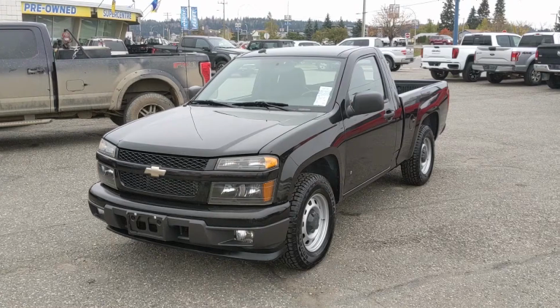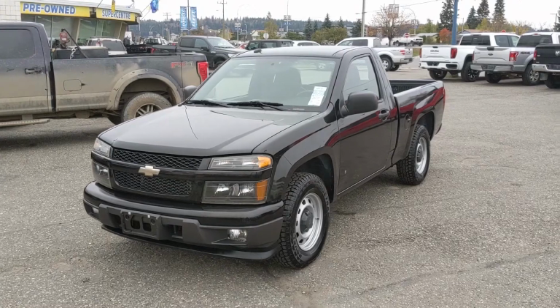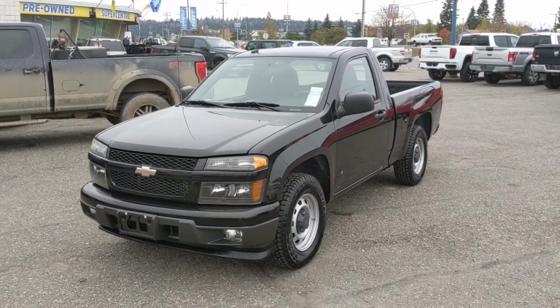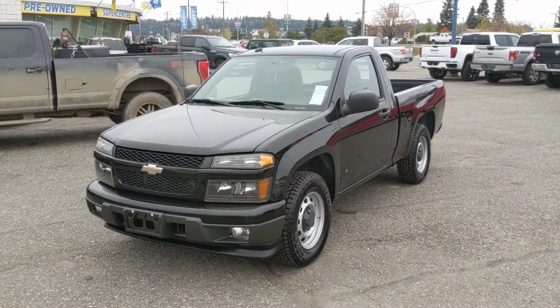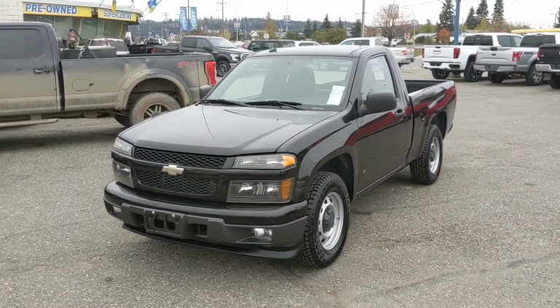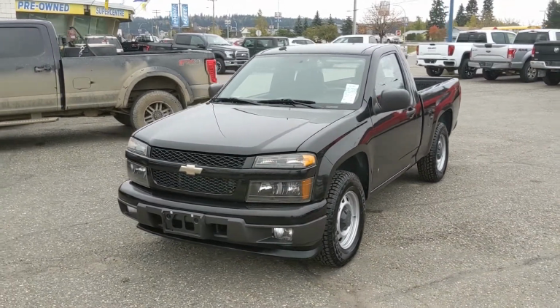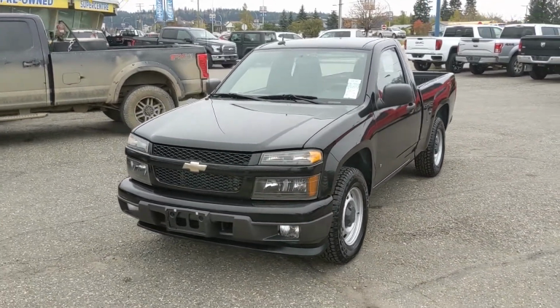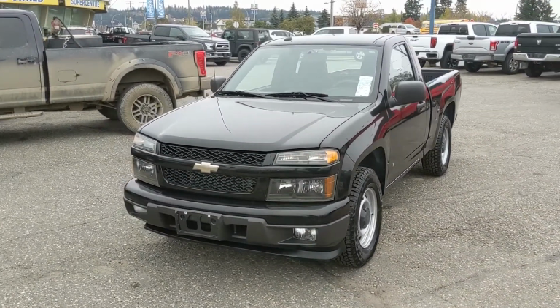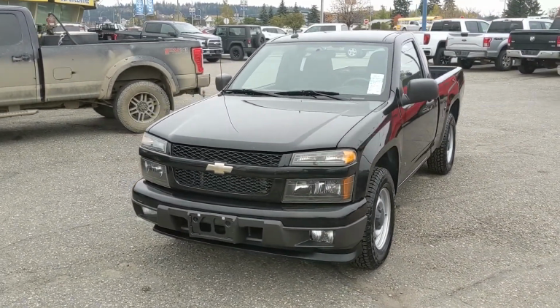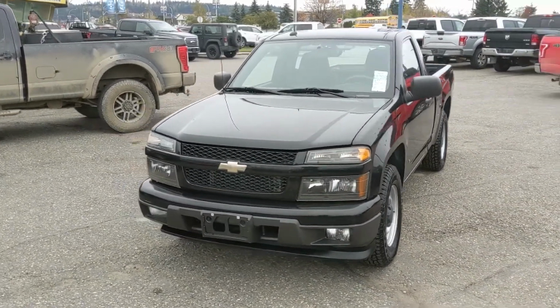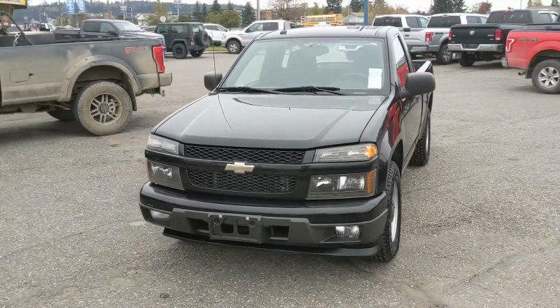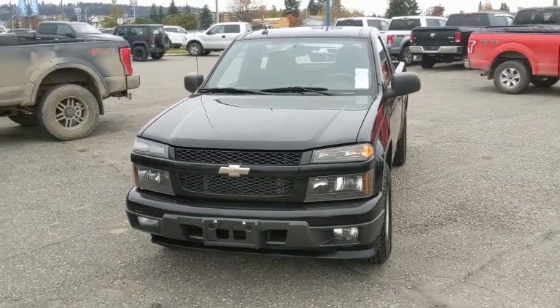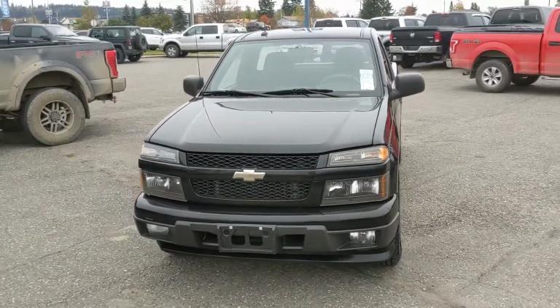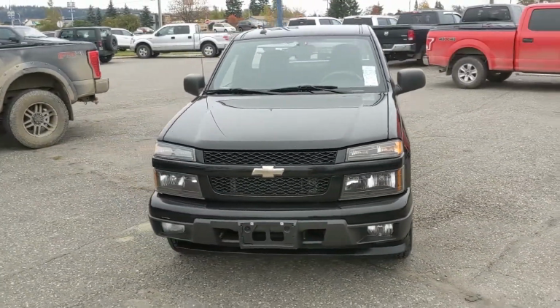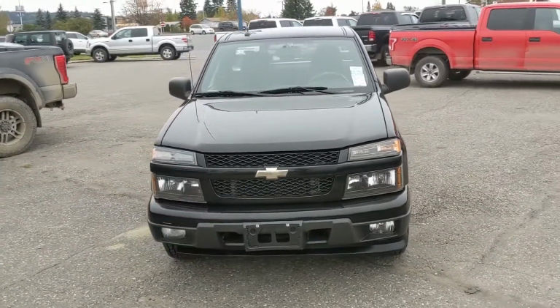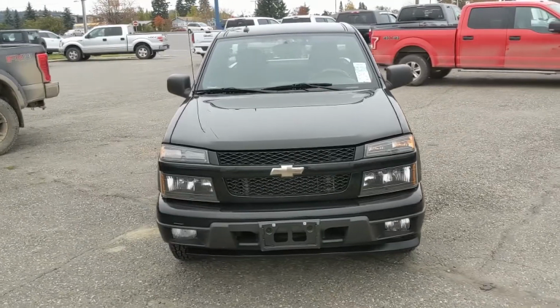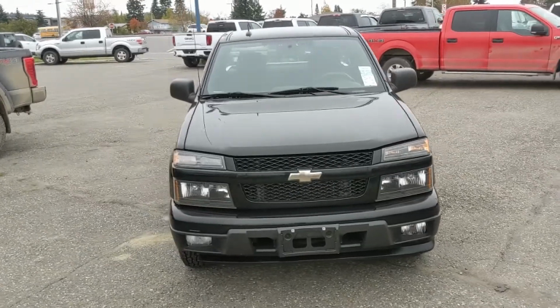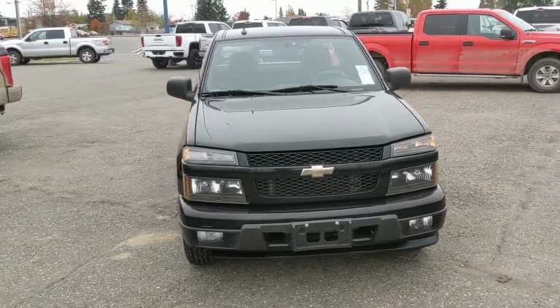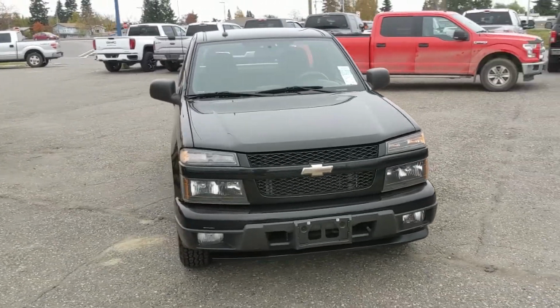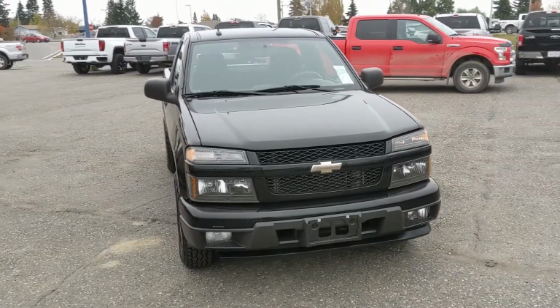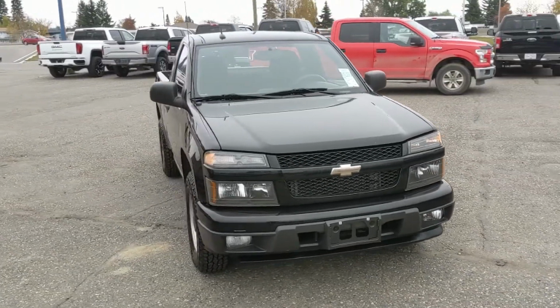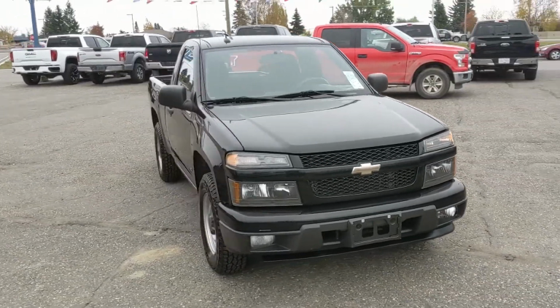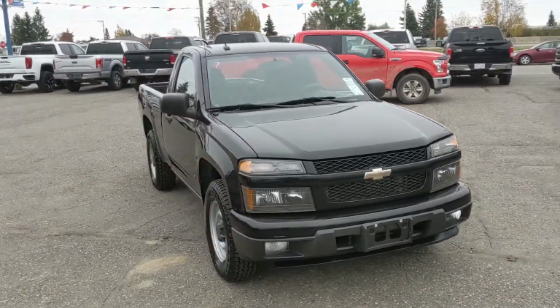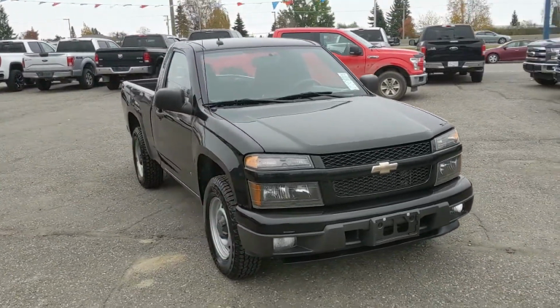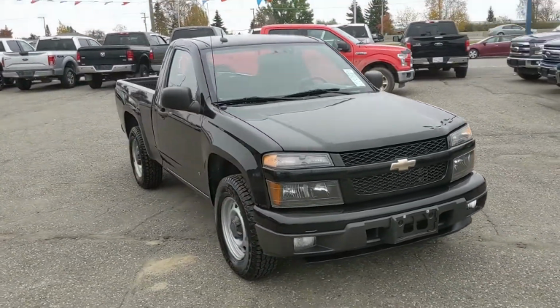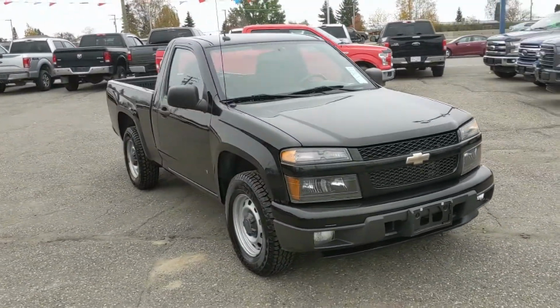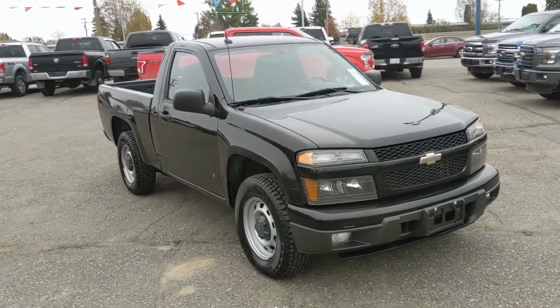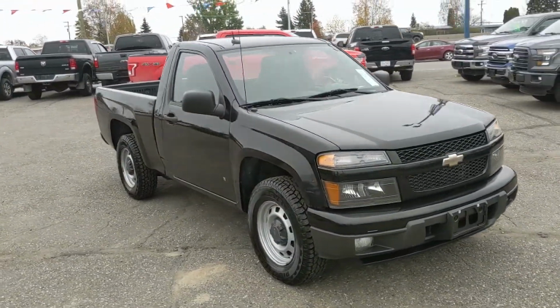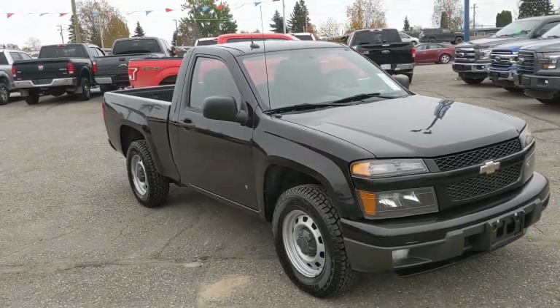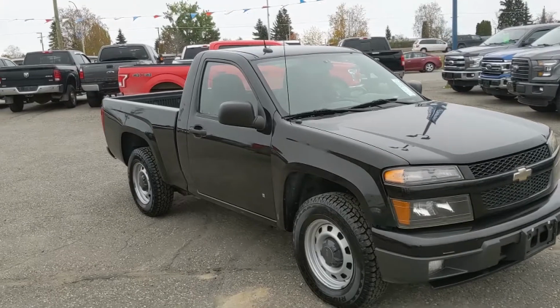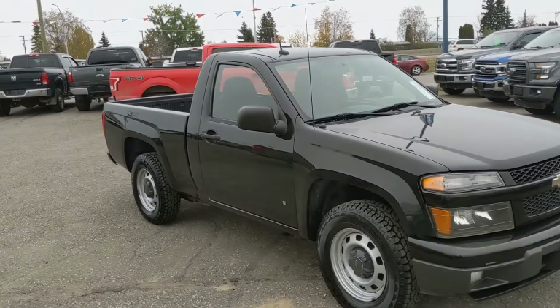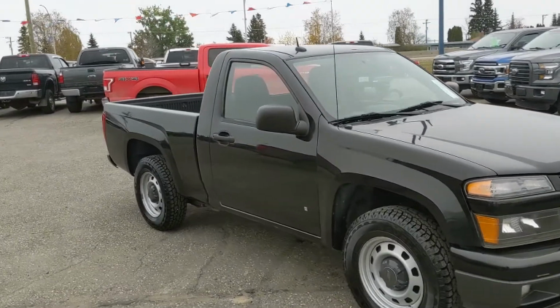Hello, this is Eric at the Prince Road Ford Pre-Owned Supercenter, and we're taking a look at the 2009 Chevrolet Colorado in an LT trim, powered by a 2.9 liter V6 engine providing you with plenty of power.